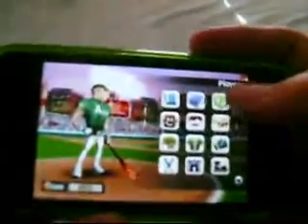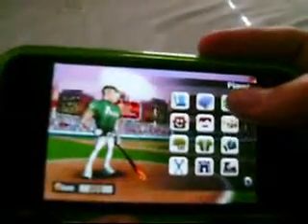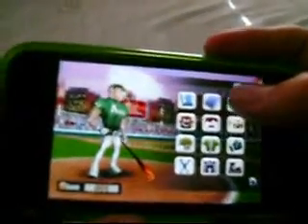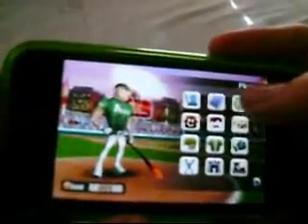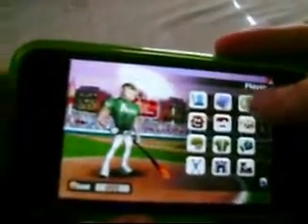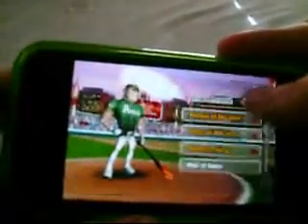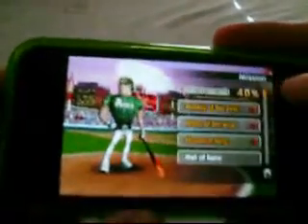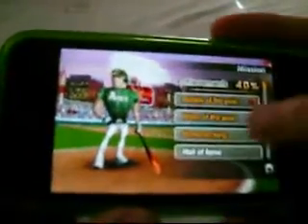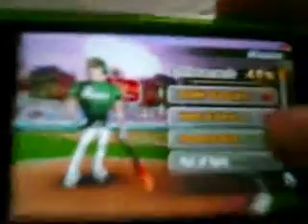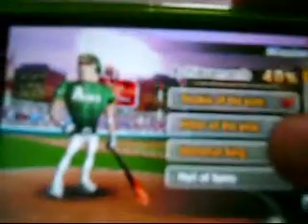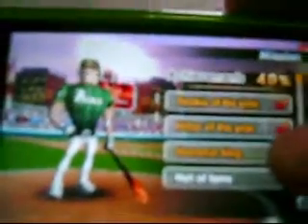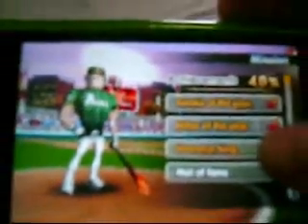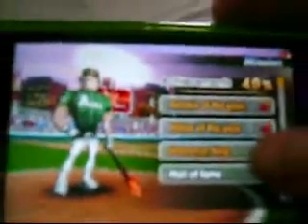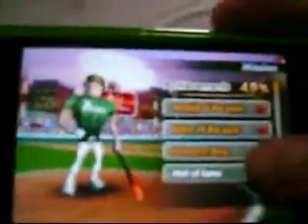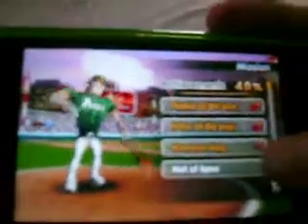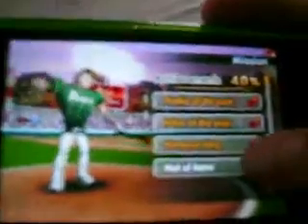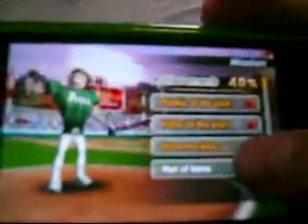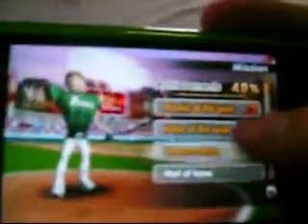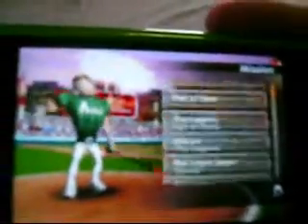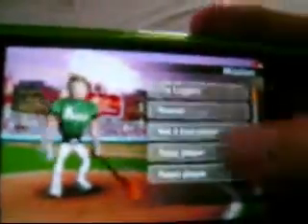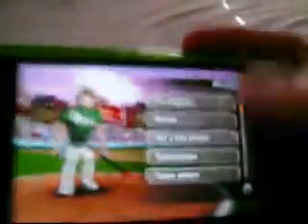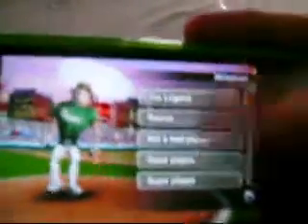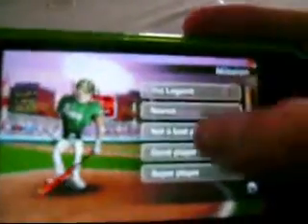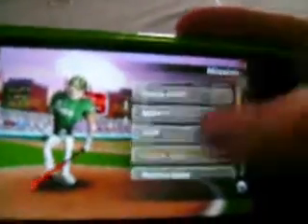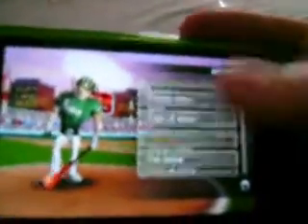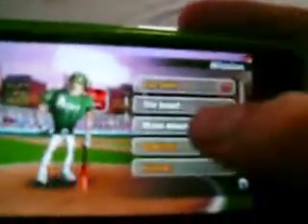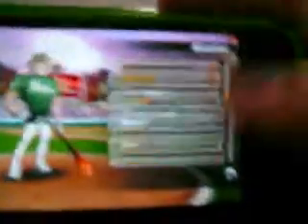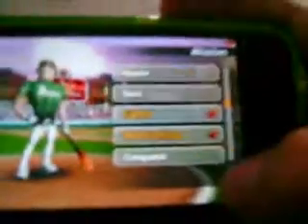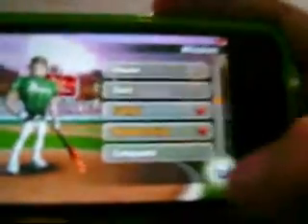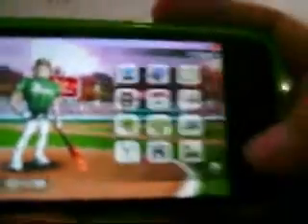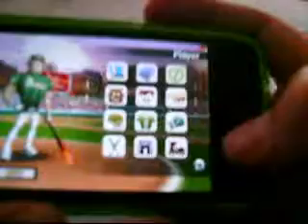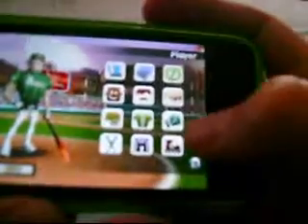And then right here, this little green one up here, is your achievements. It says rookie of the year, hitter of the year, home run king, and all these achievements — kind of like an Xbox 360 or a PS3.